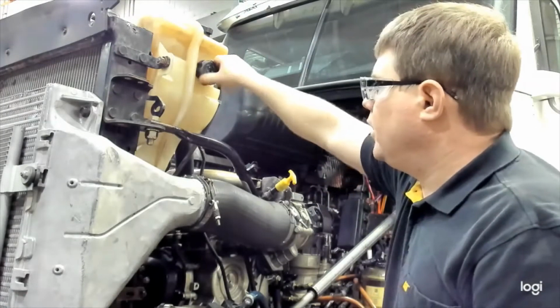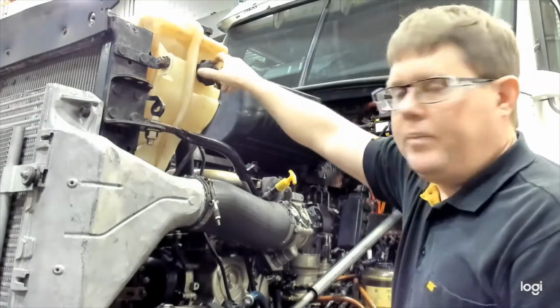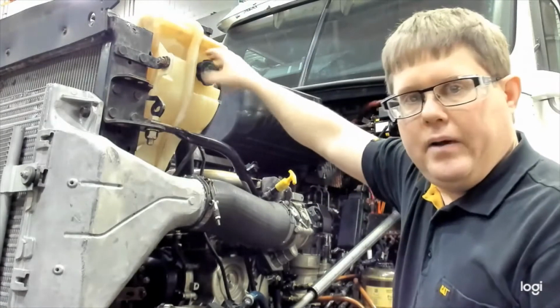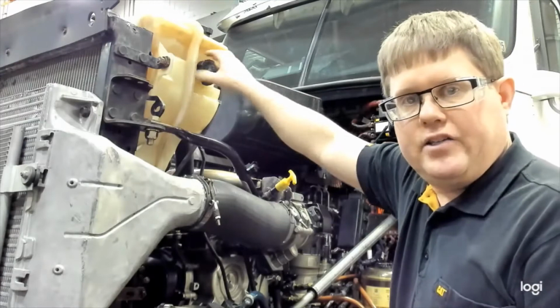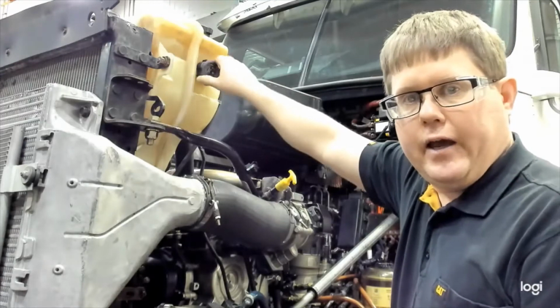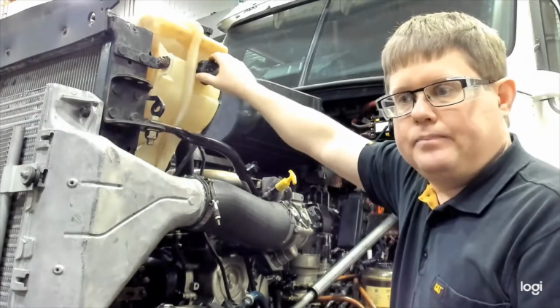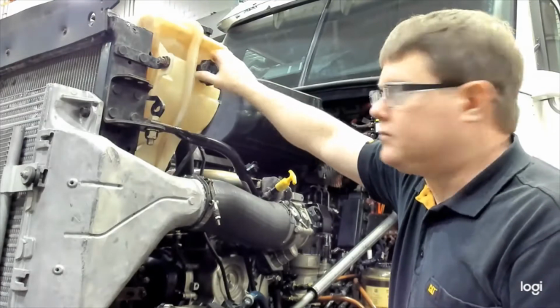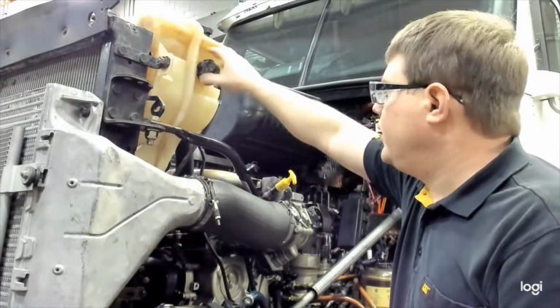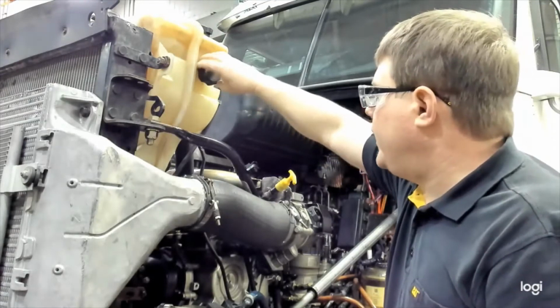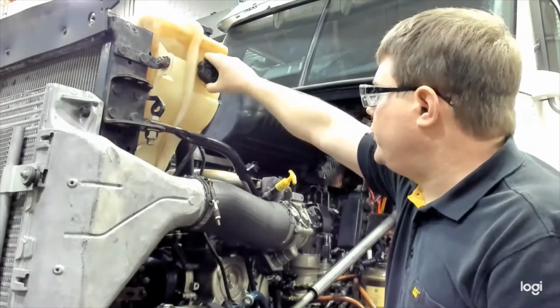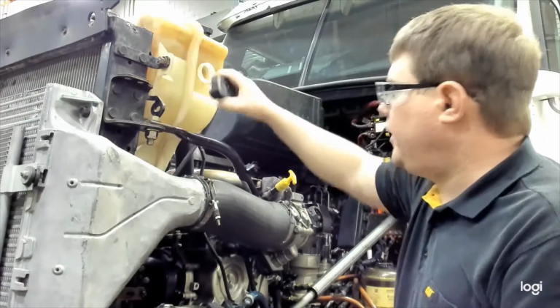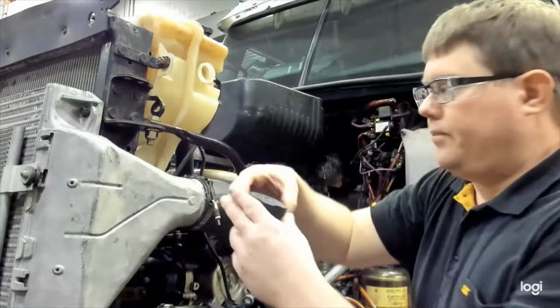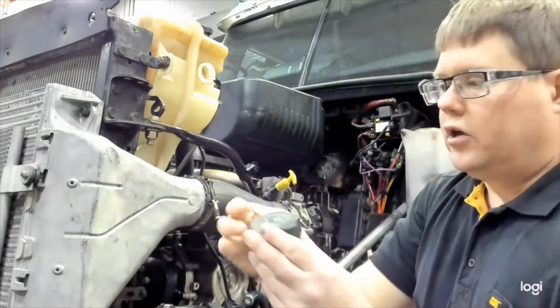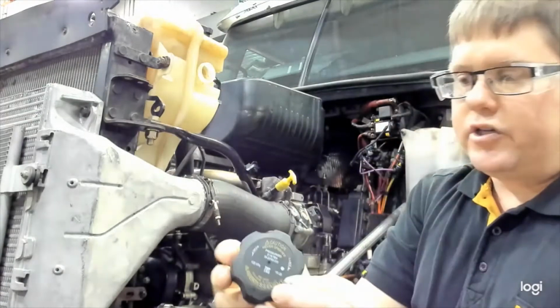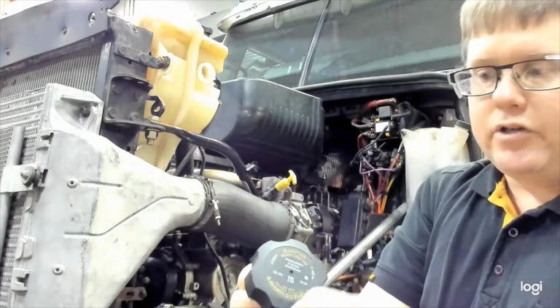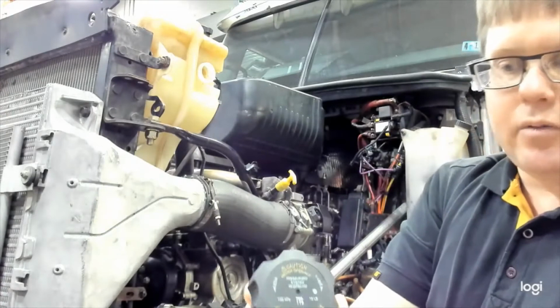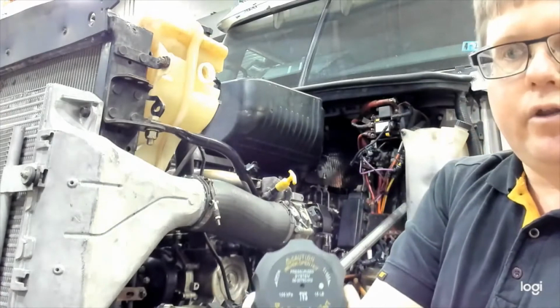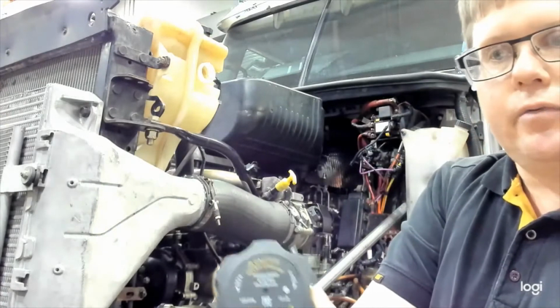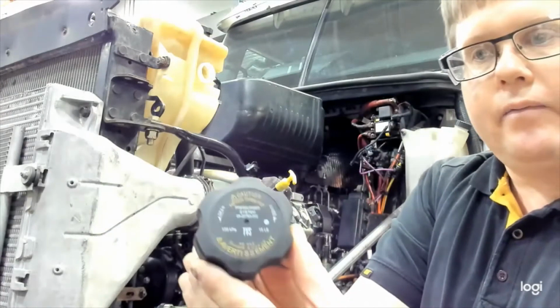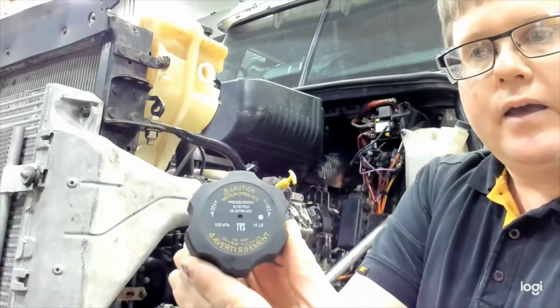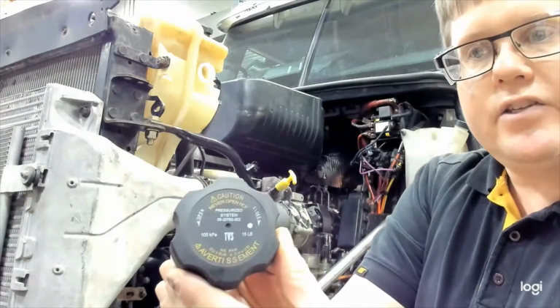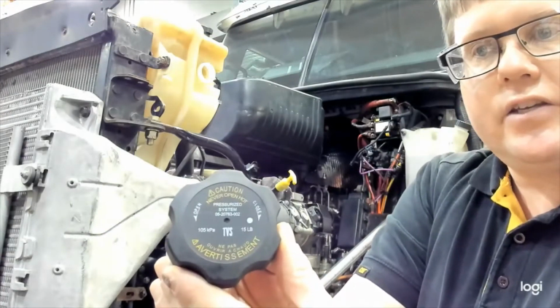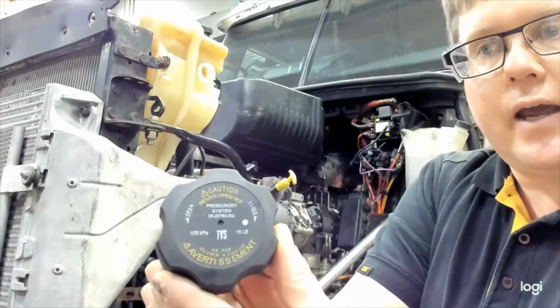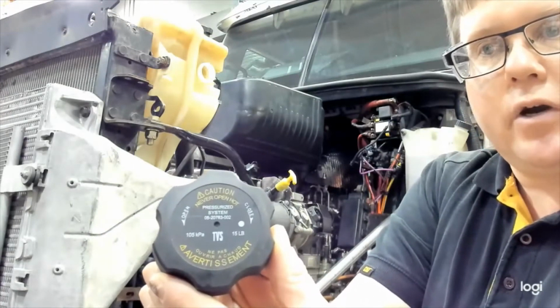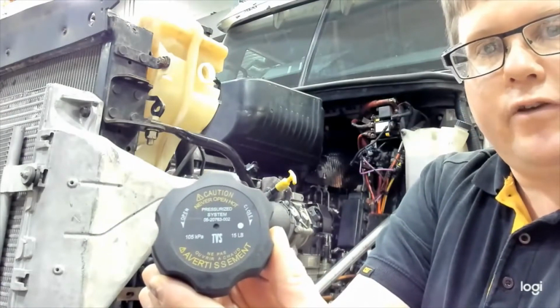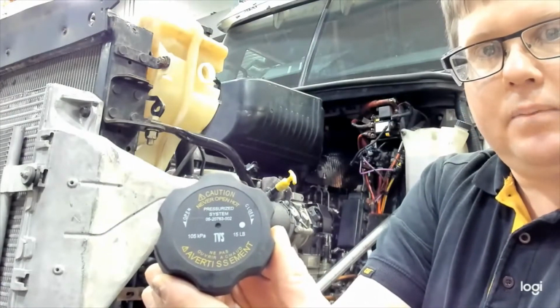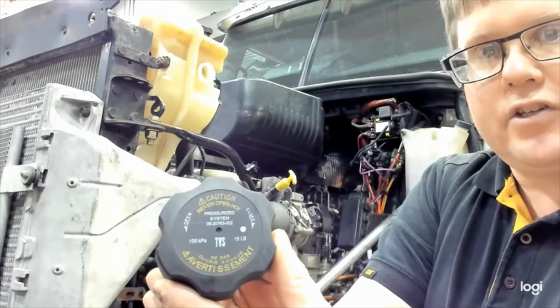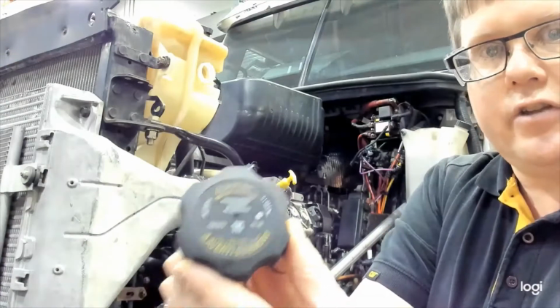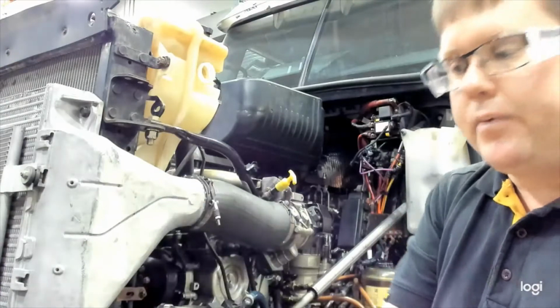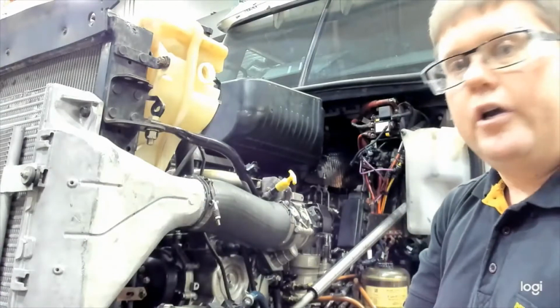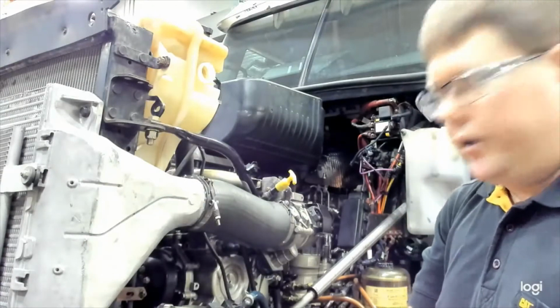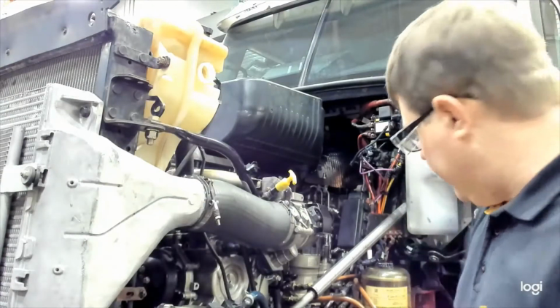We're going to begin by testing the cap. Most caps are marked with their pressure rating. In this case the cap is marked at 15 psi, so that's the pressure rating we're looking for.